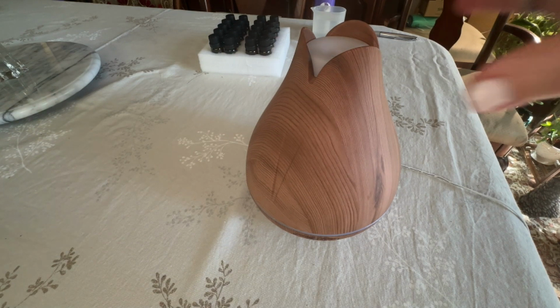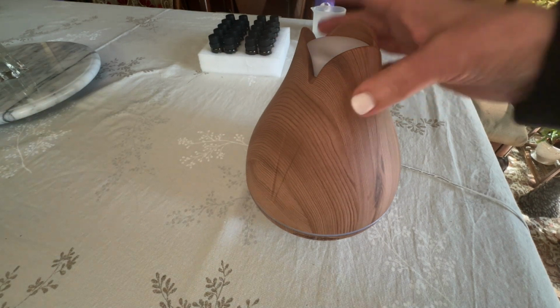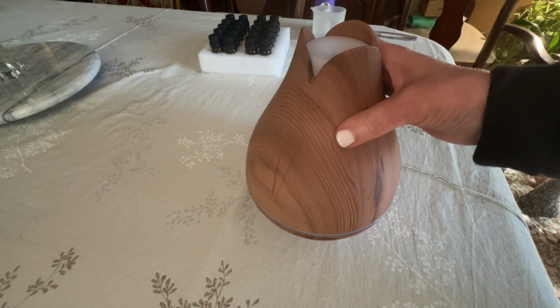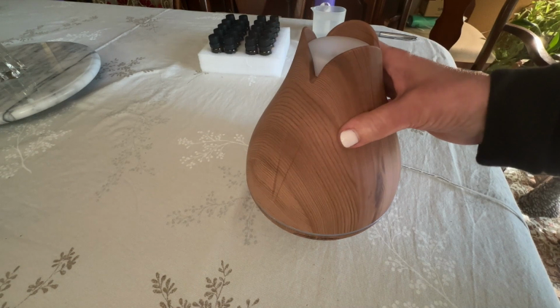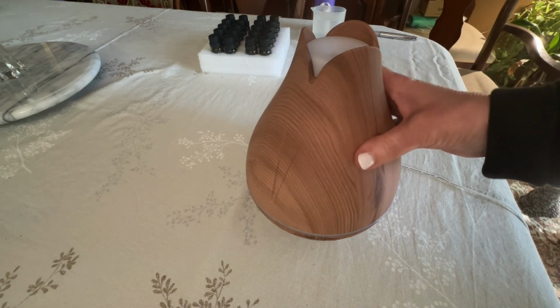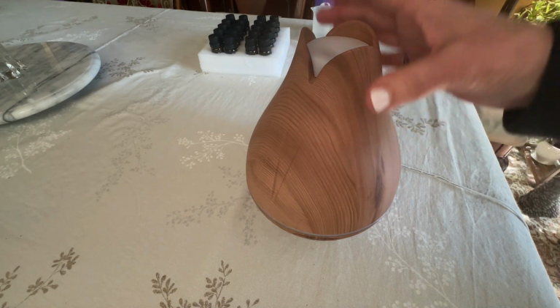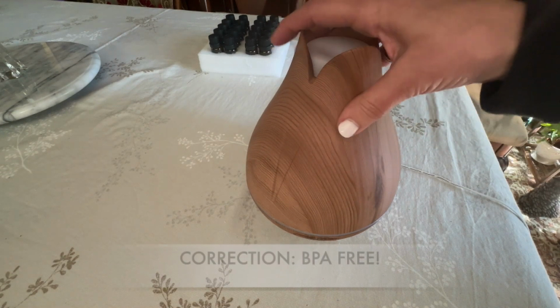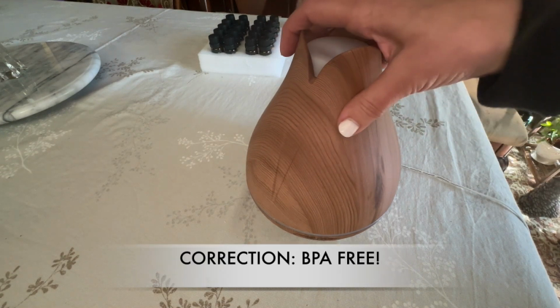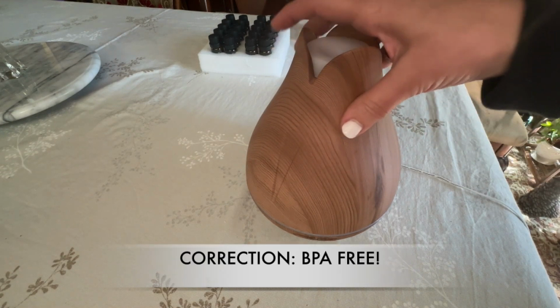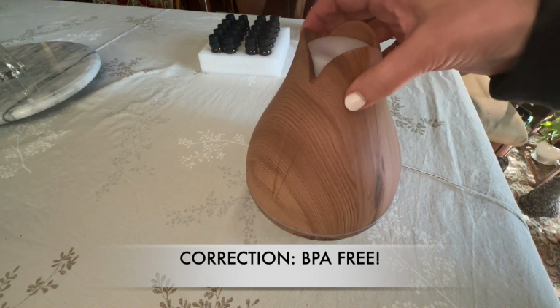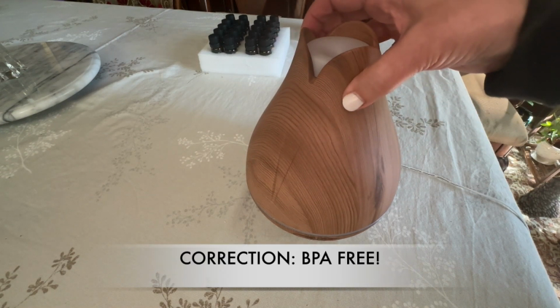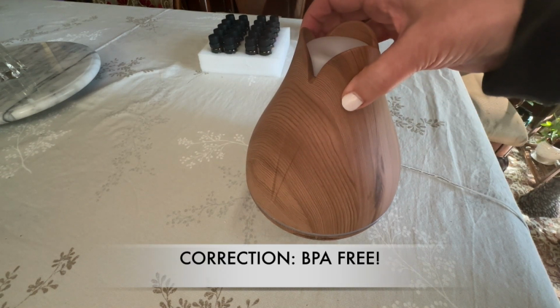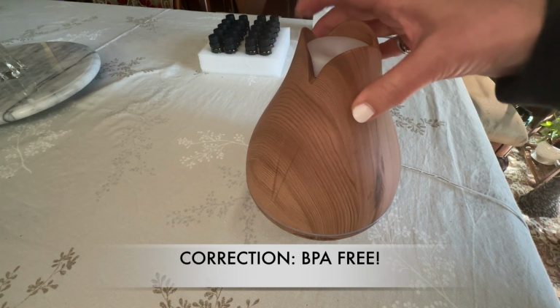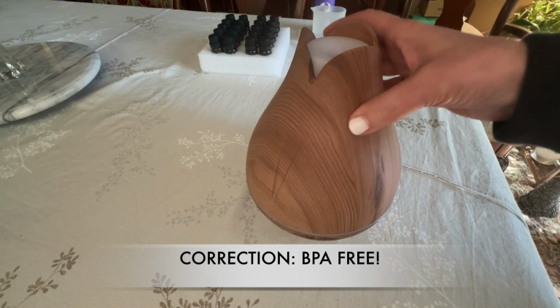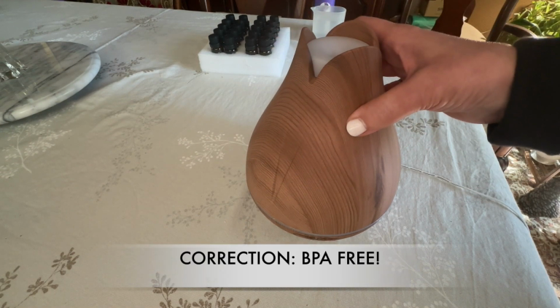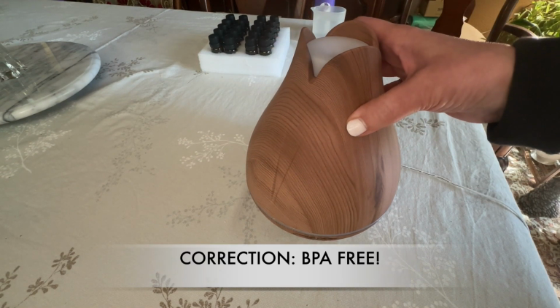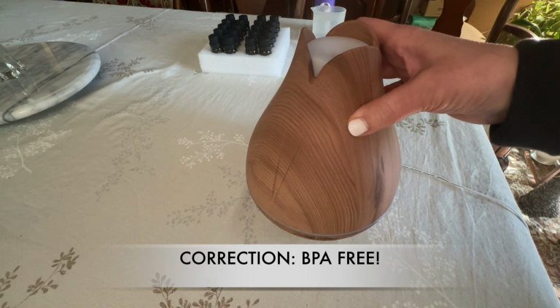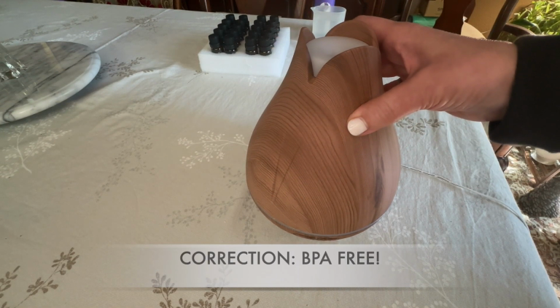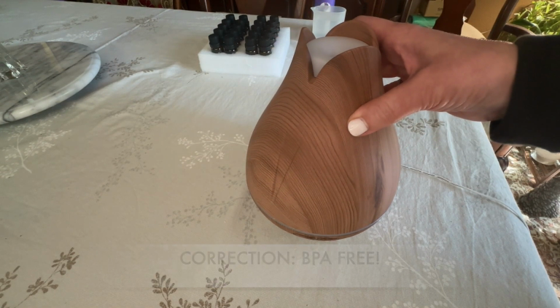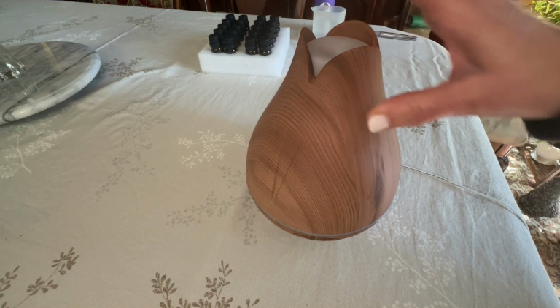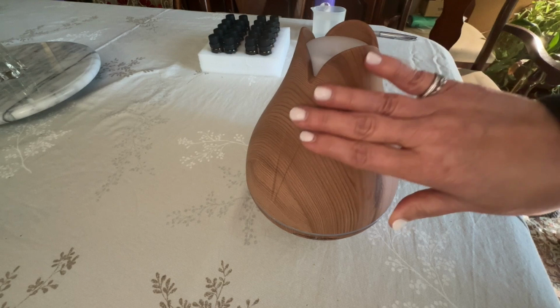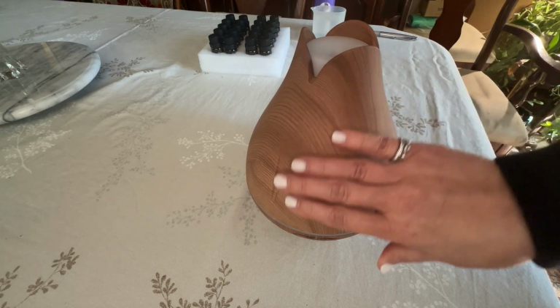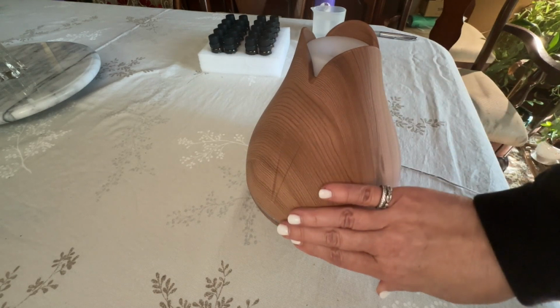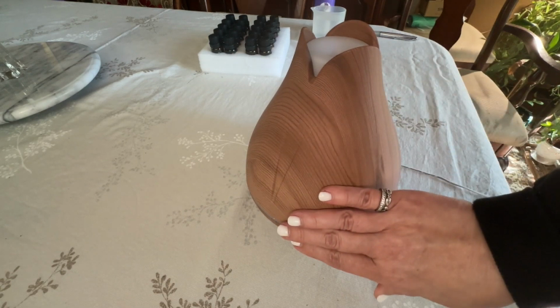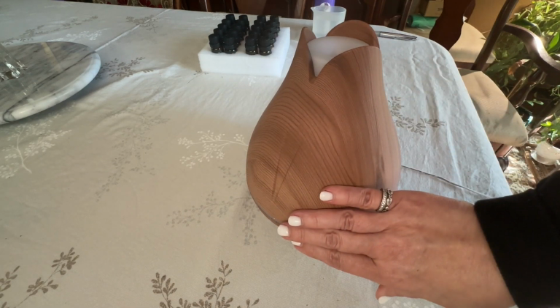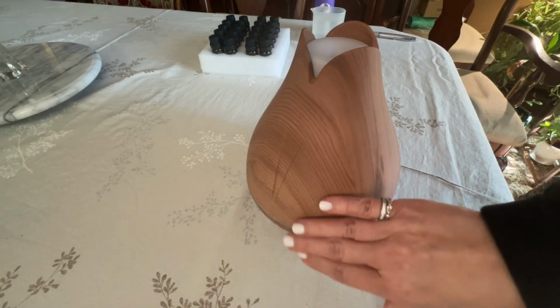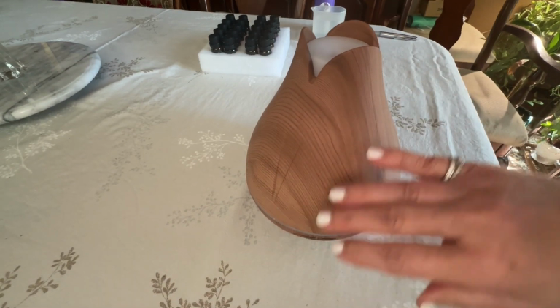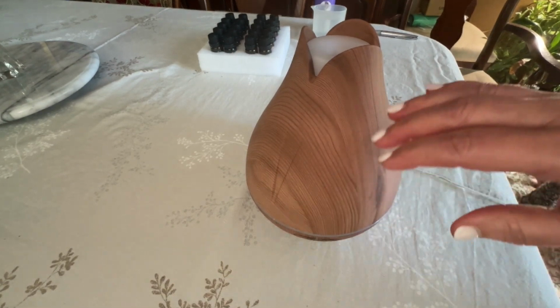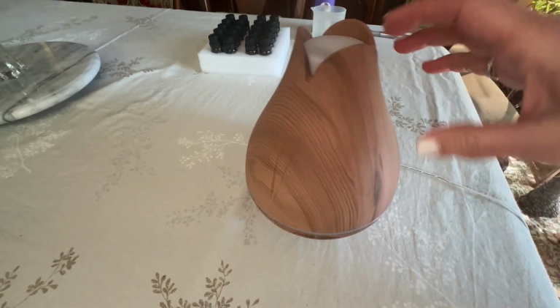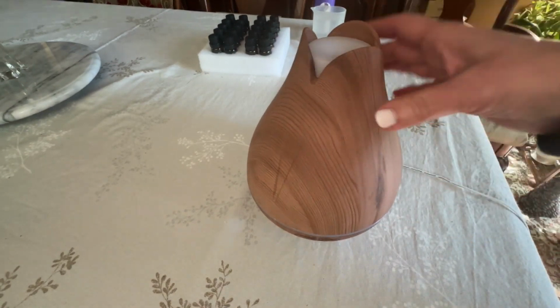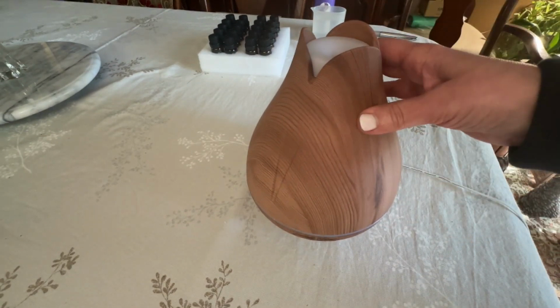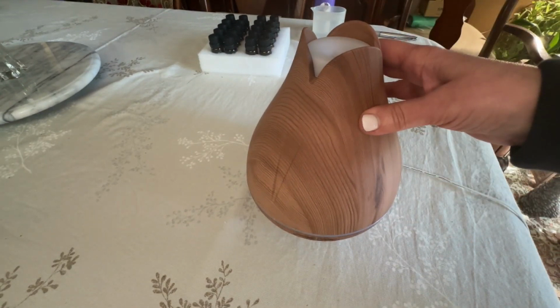This is made from BPA-free plastic so there are no BPAs in the plastic, and it's got this nice wood grain finish to it.